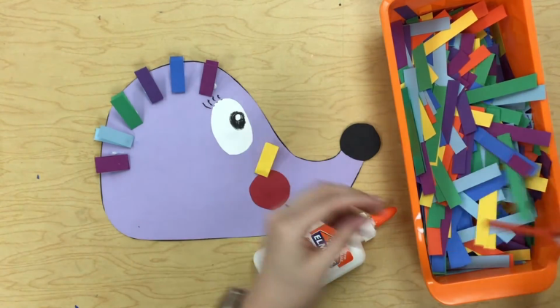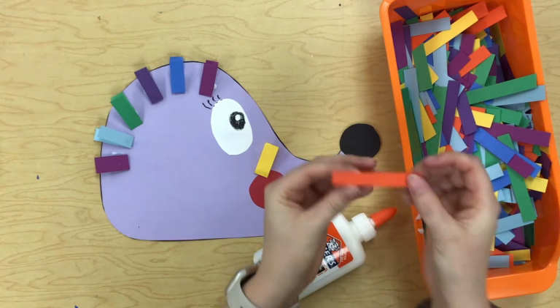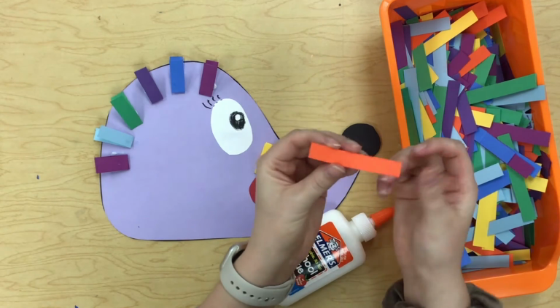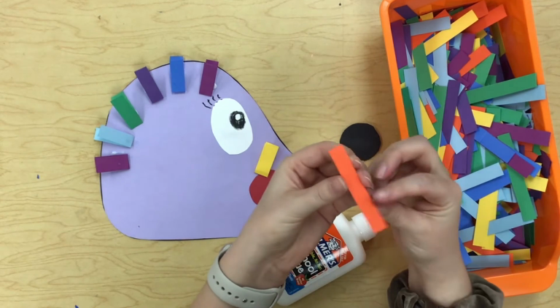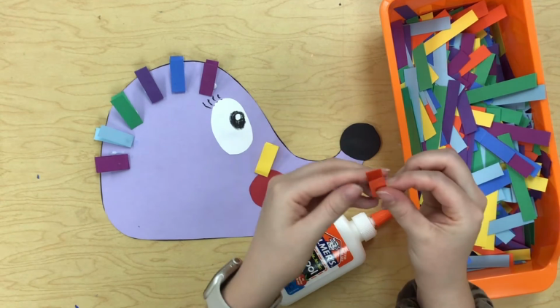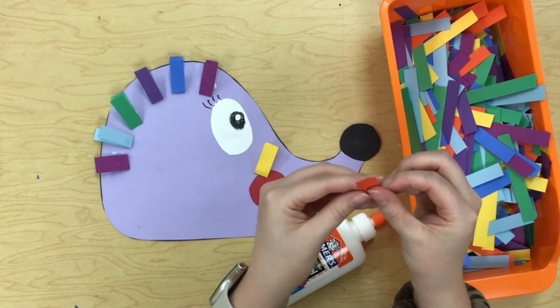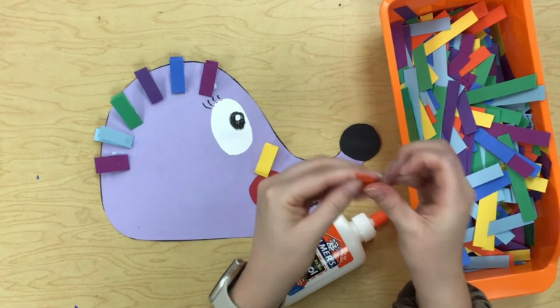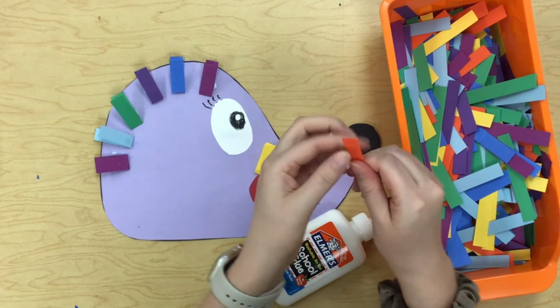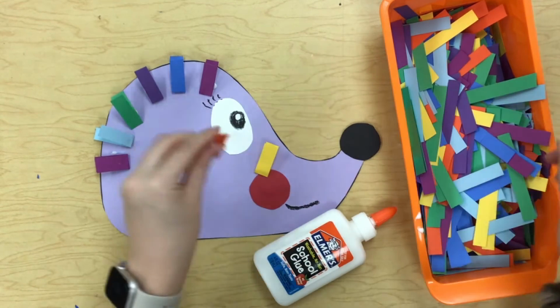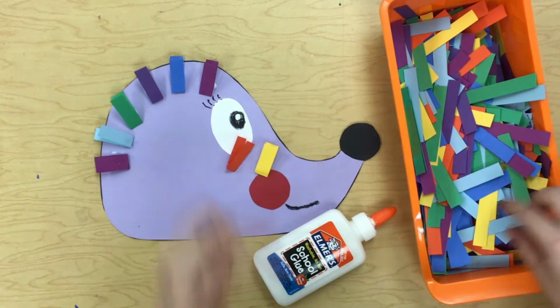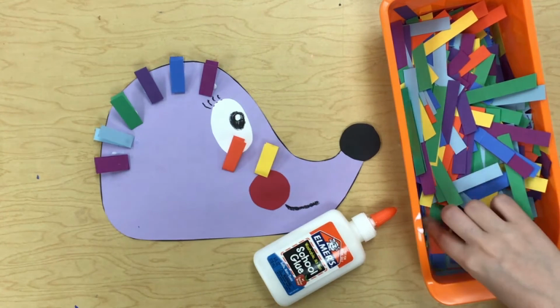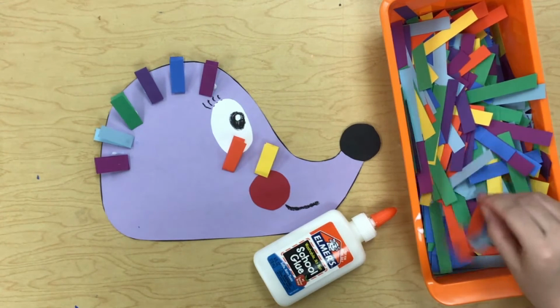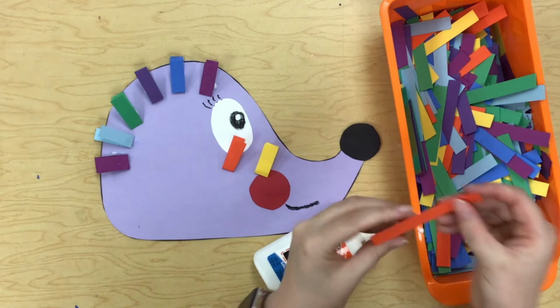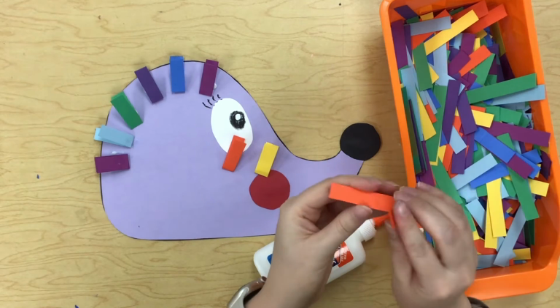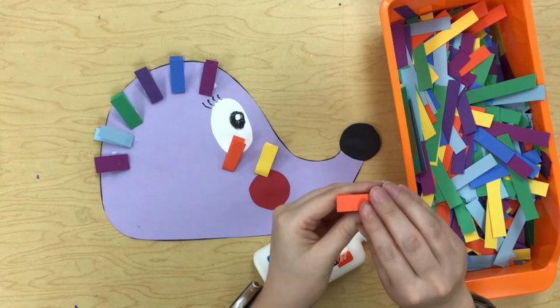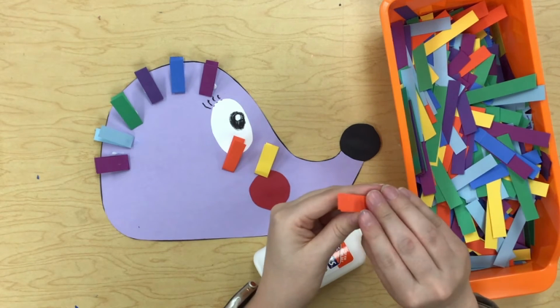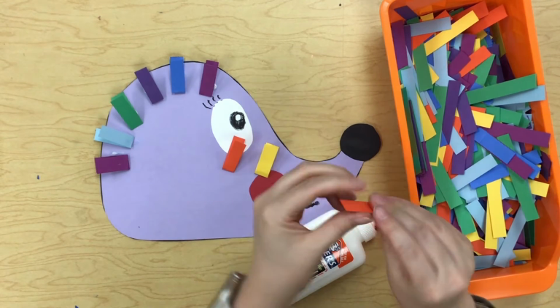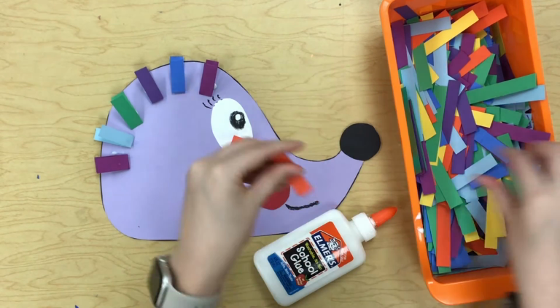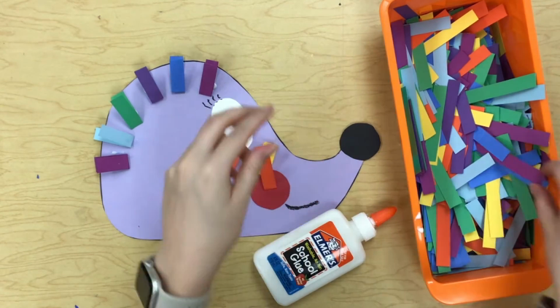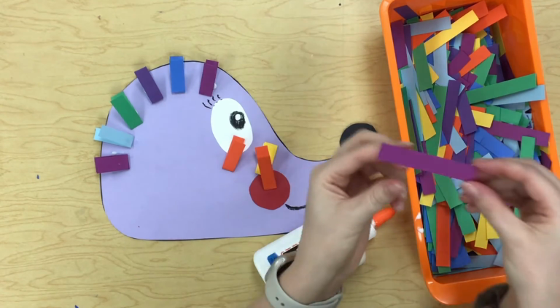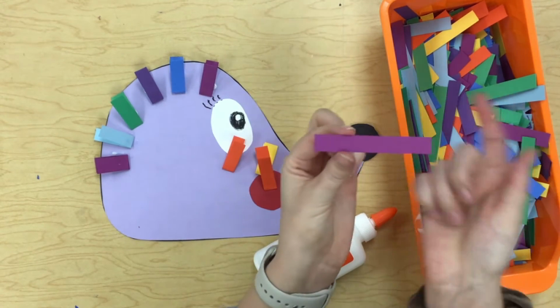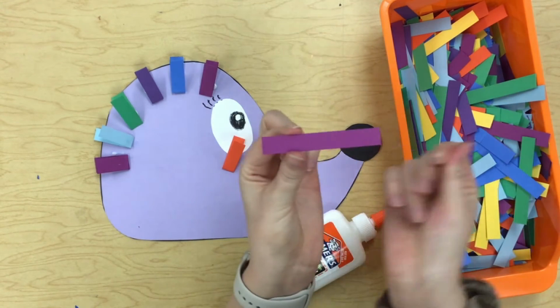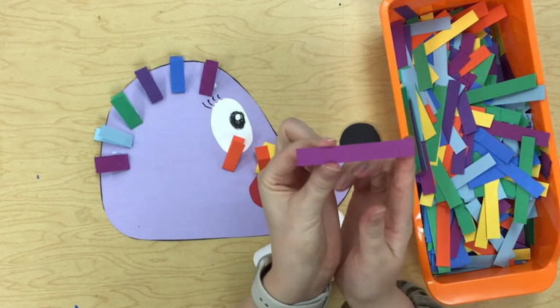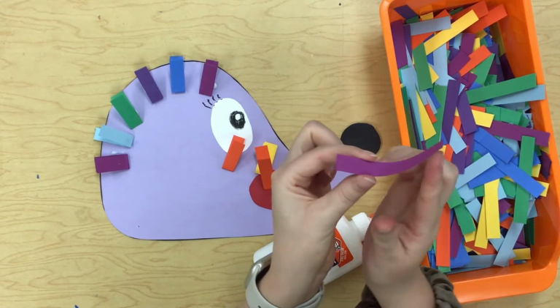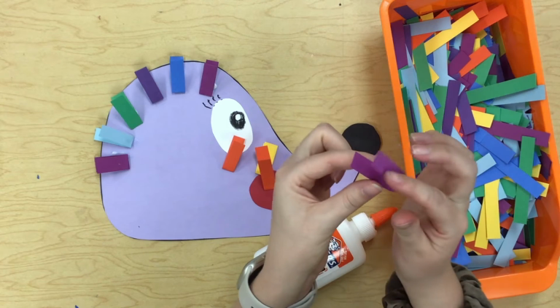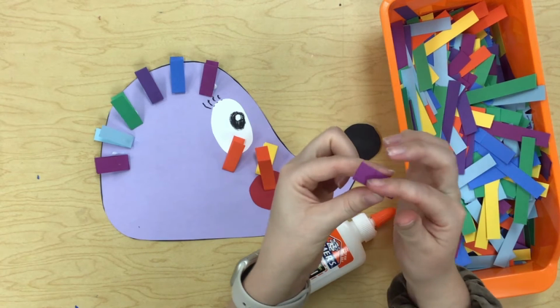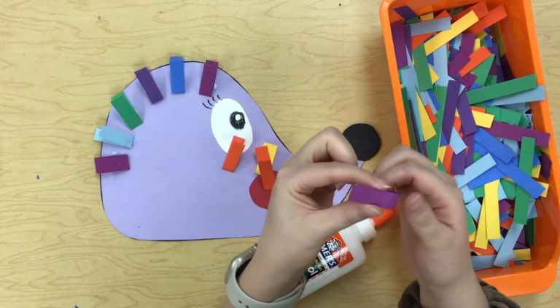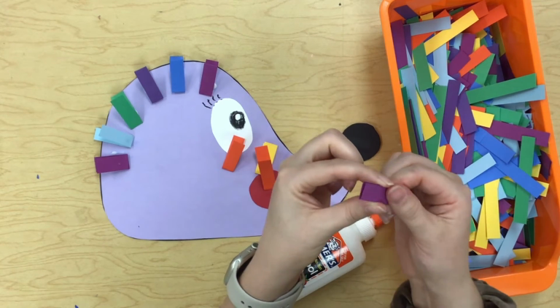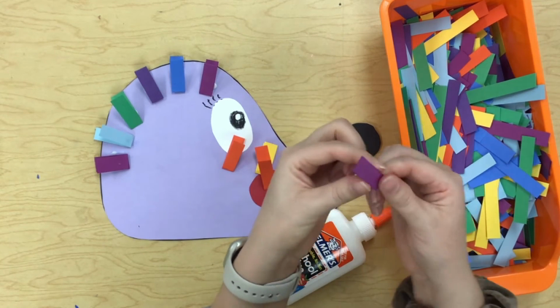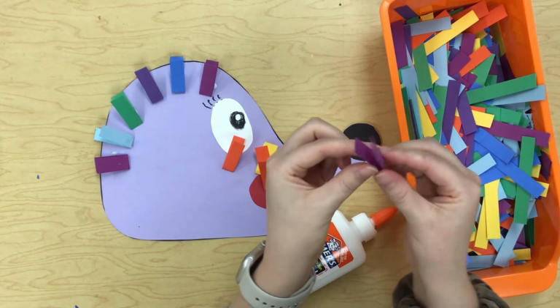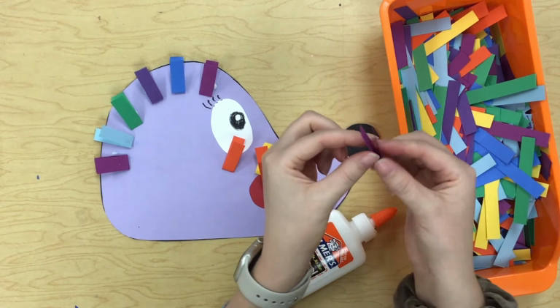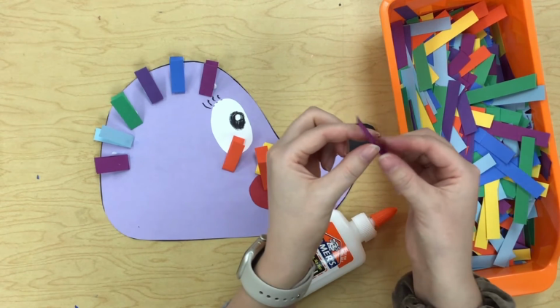I'm just going to go ahead and fold a few first before I glue them down. So I'm taking my little strip, folding it in half, making a little V.